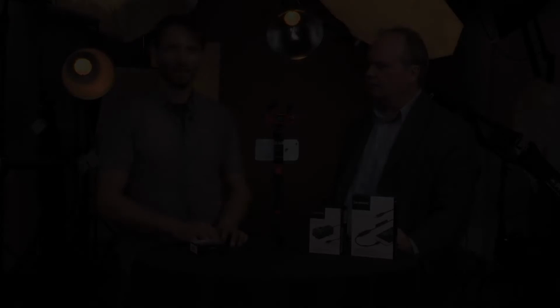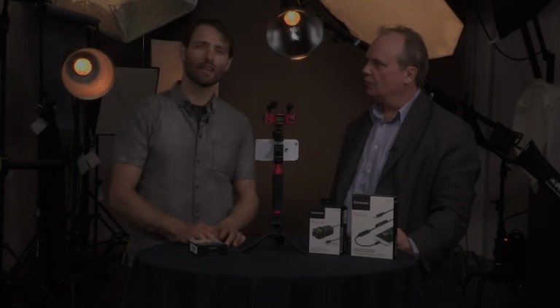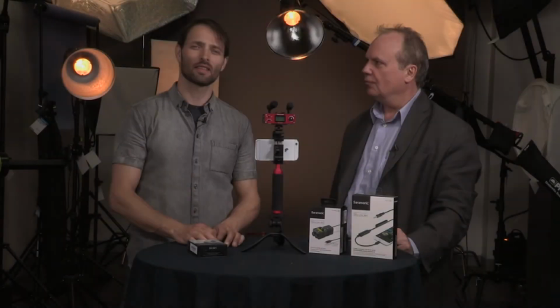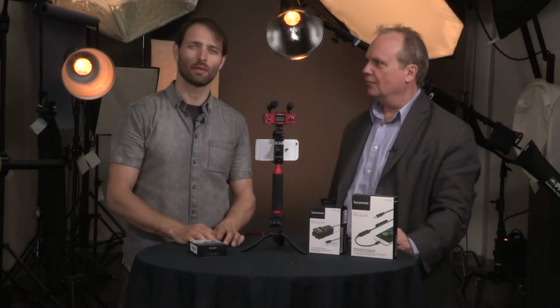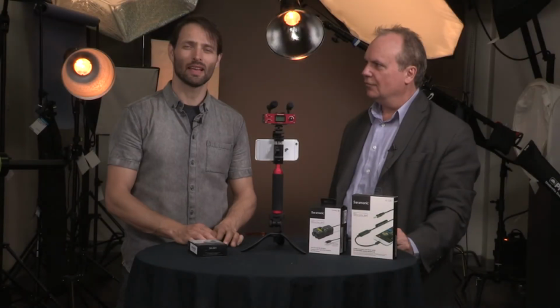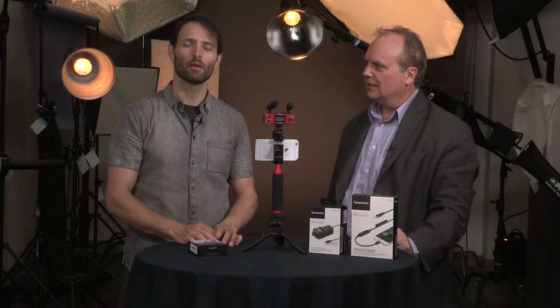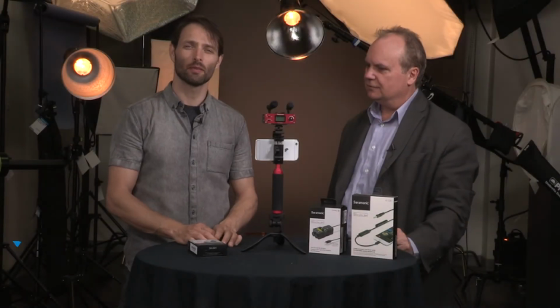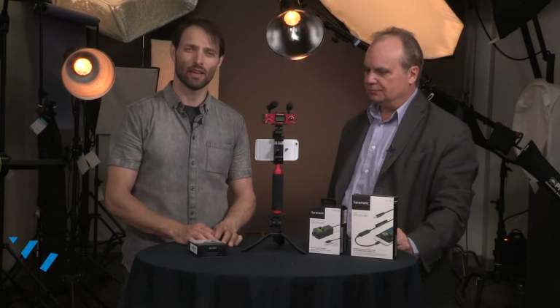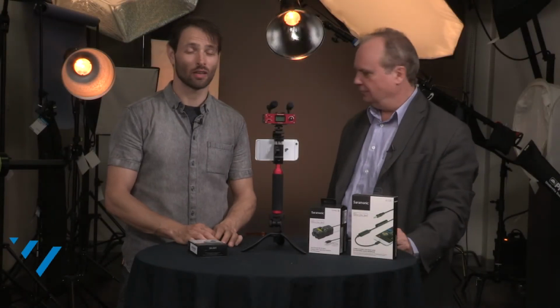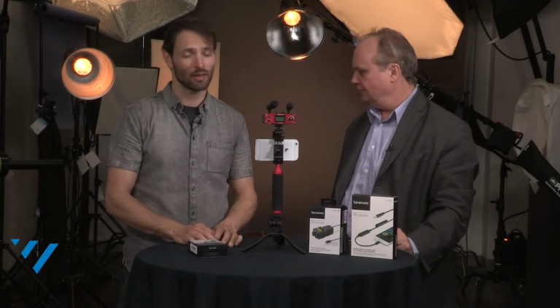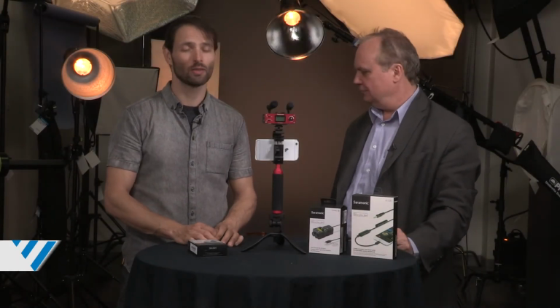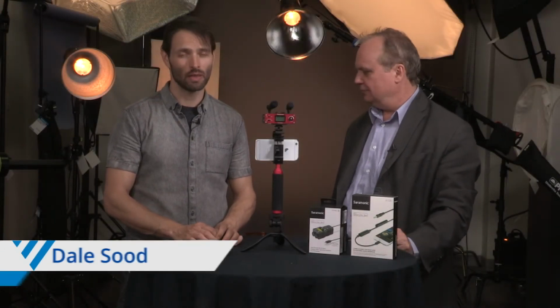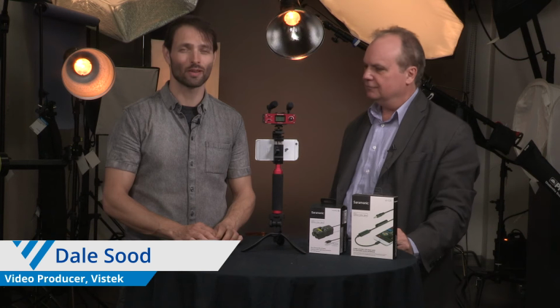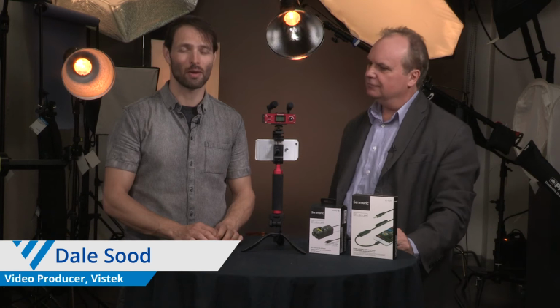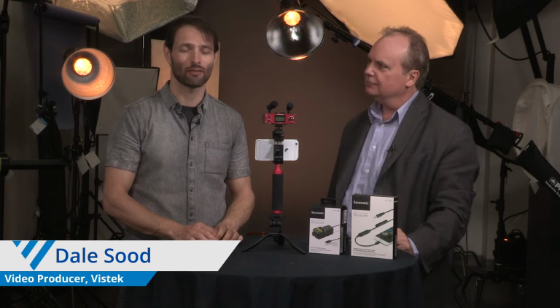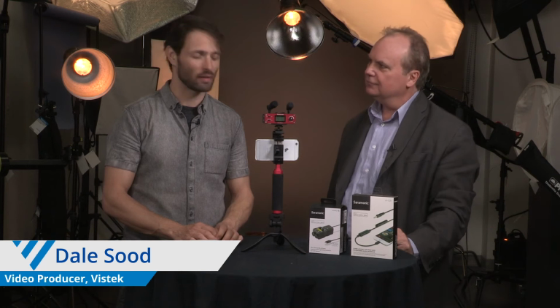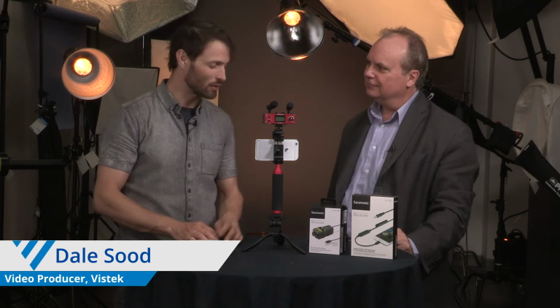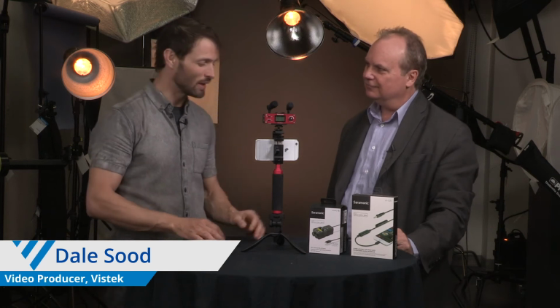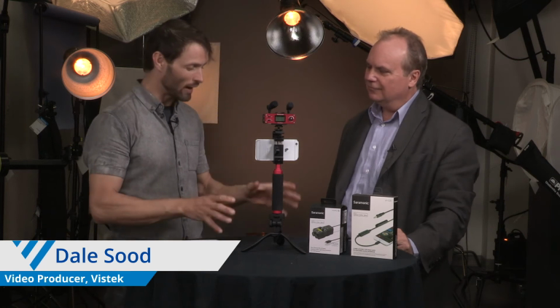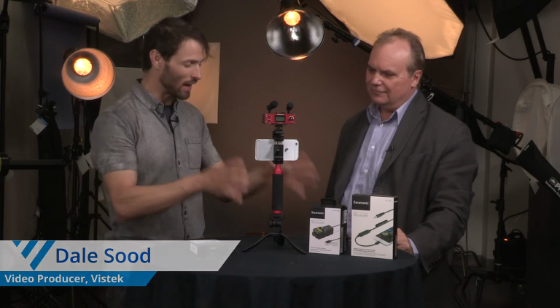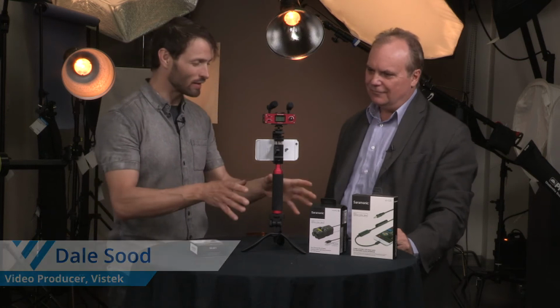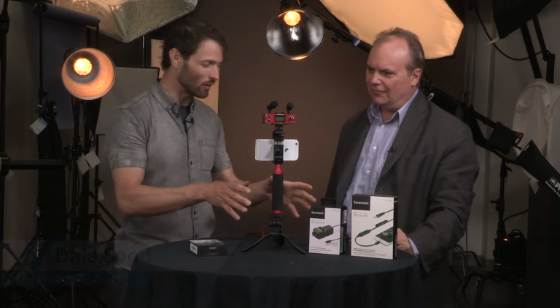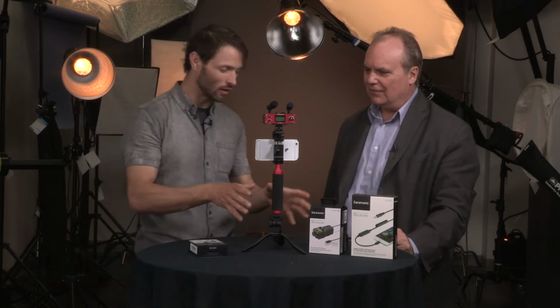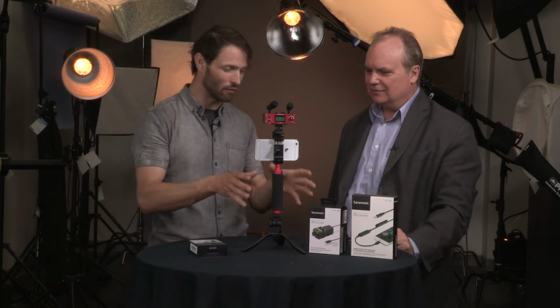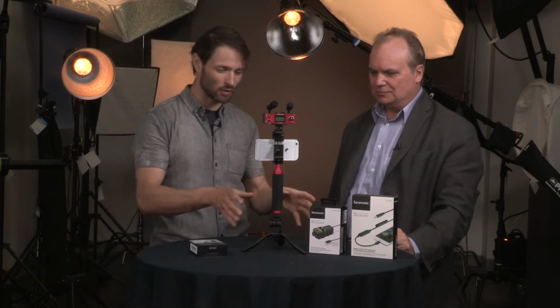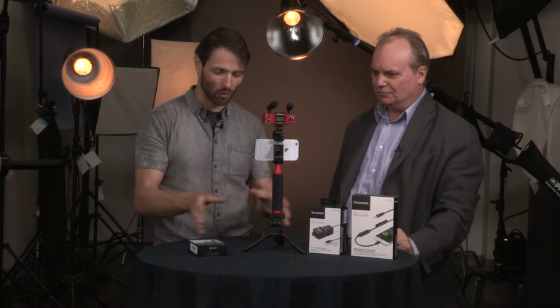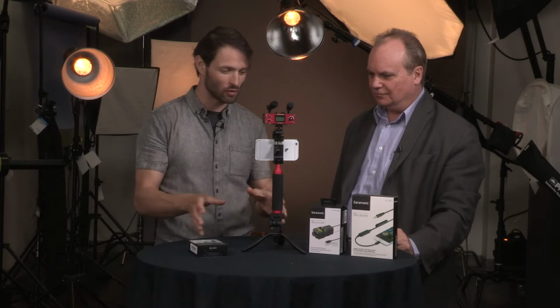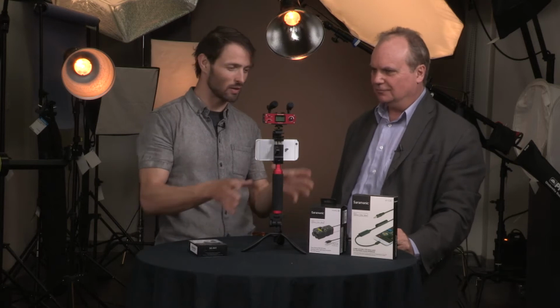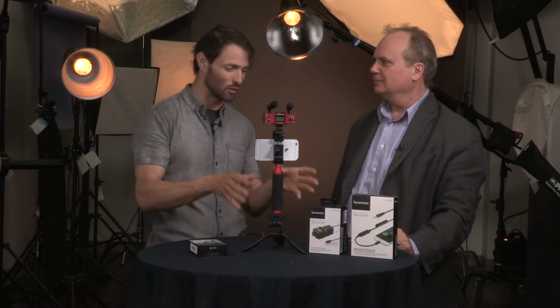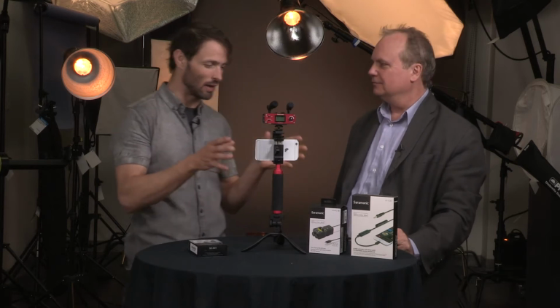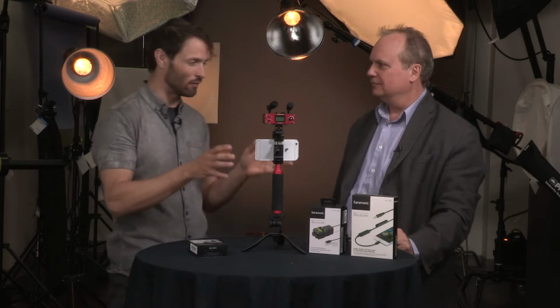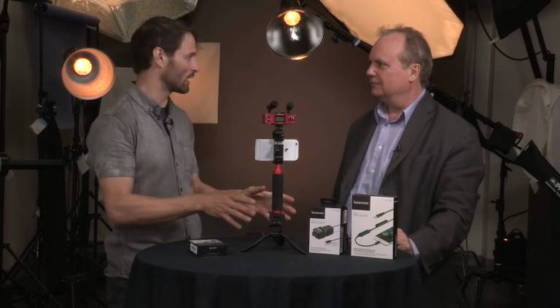They say good things come in threes, and that's why we're doing three videos — not just one, not just two, but three videos on Saramonic for our weekly crop this week. Brian, what do we have here on the table? They look very interesting — not what I'm used to when it comes to video stuff.